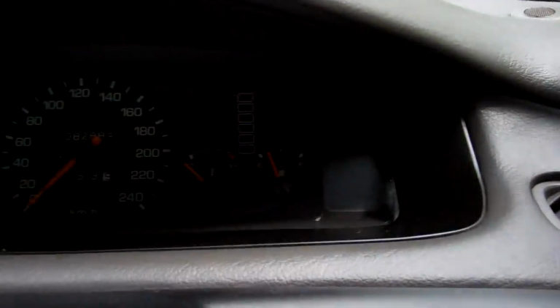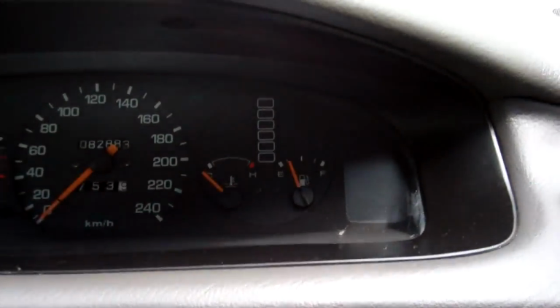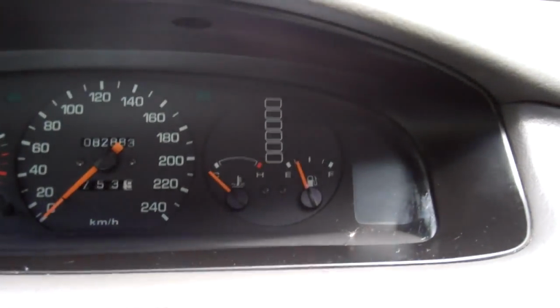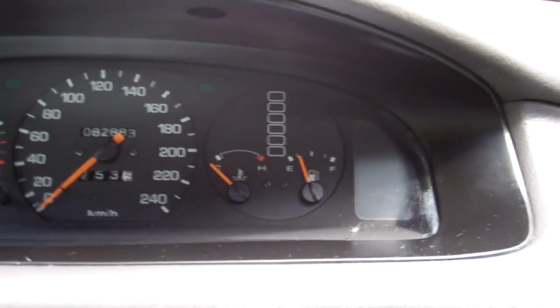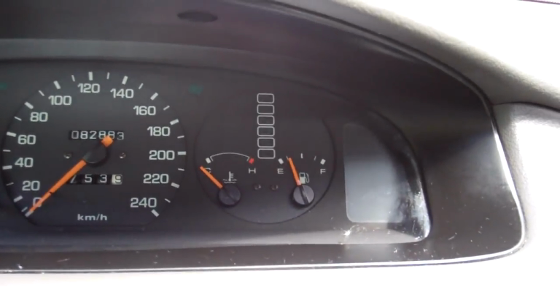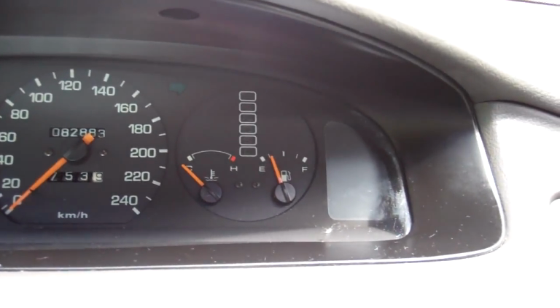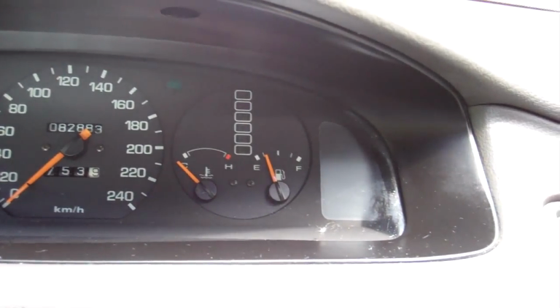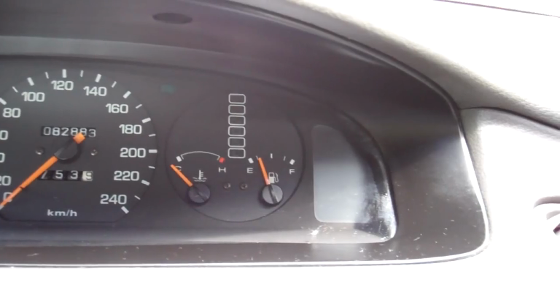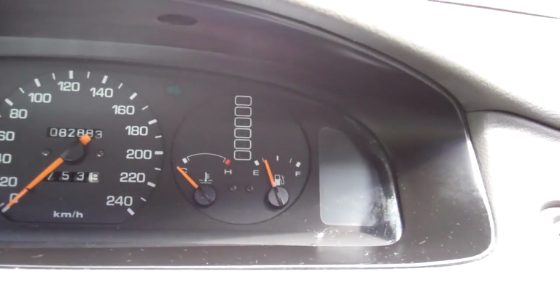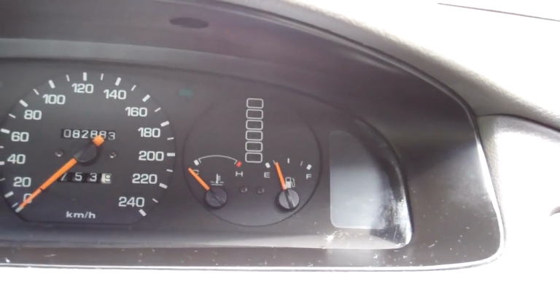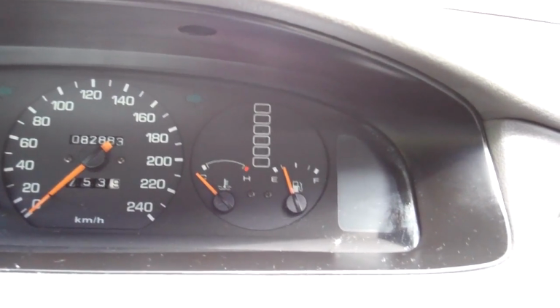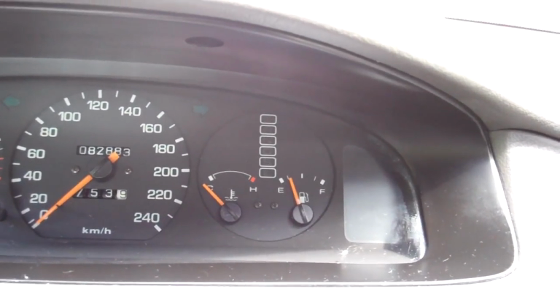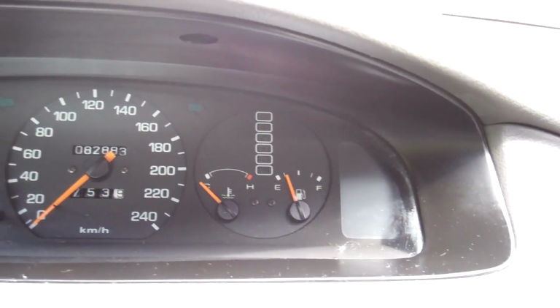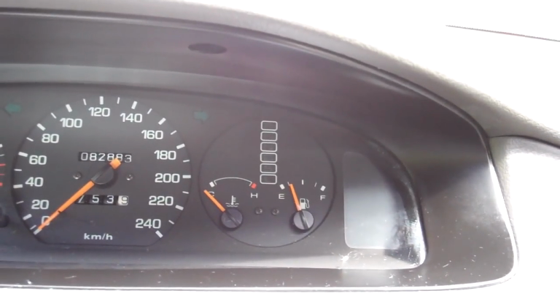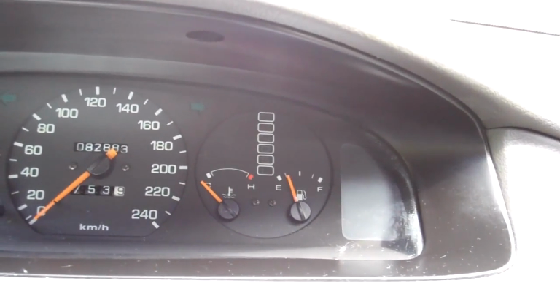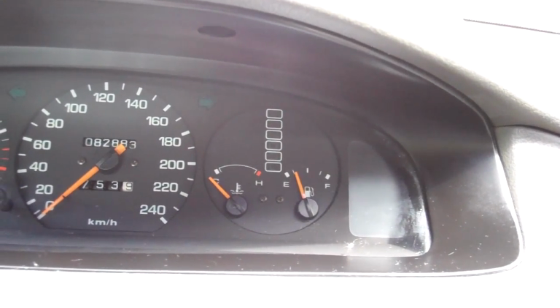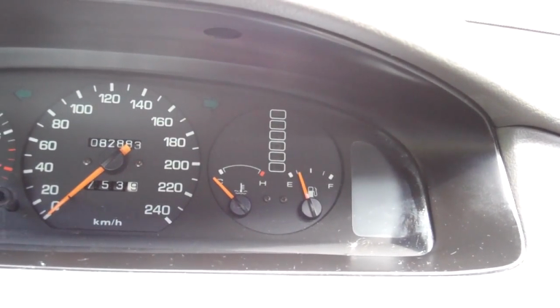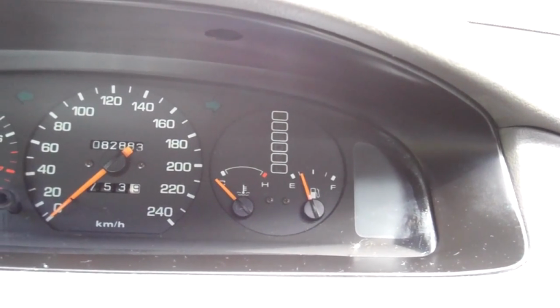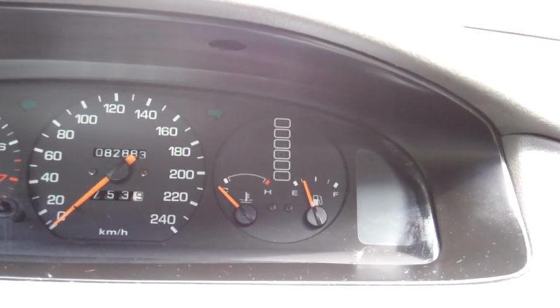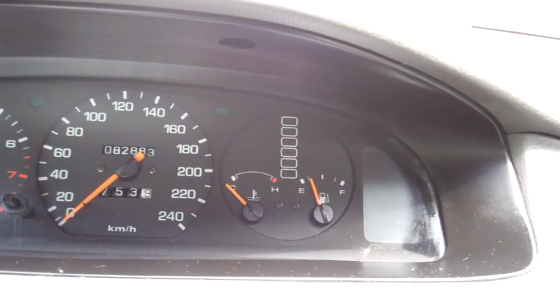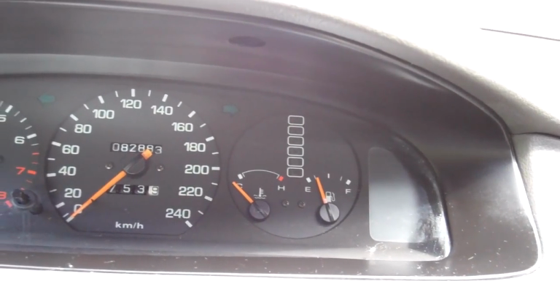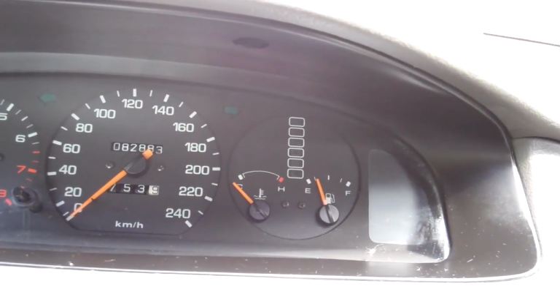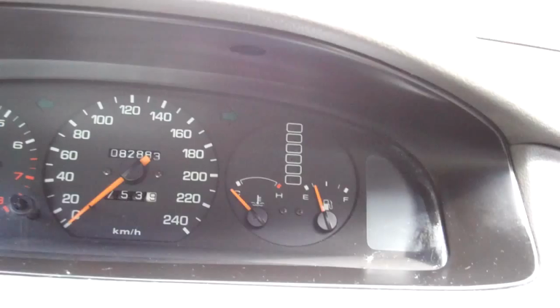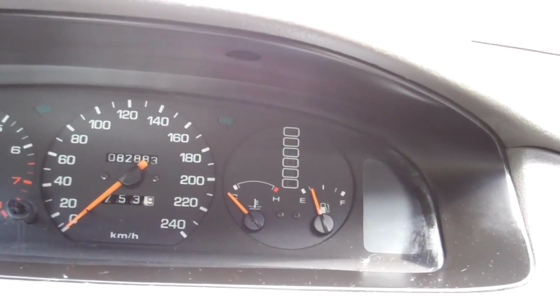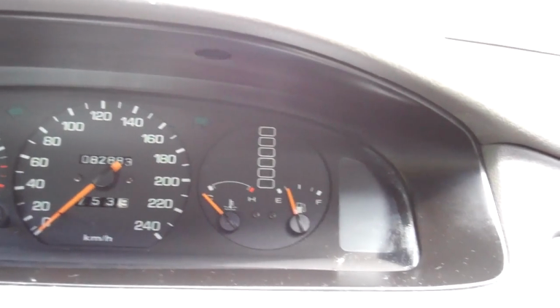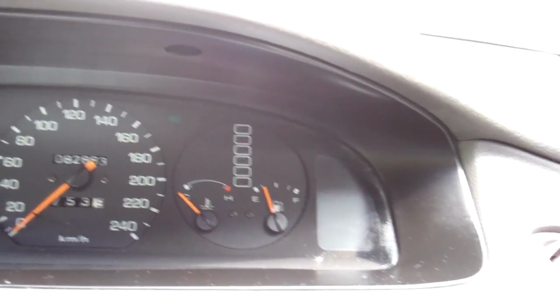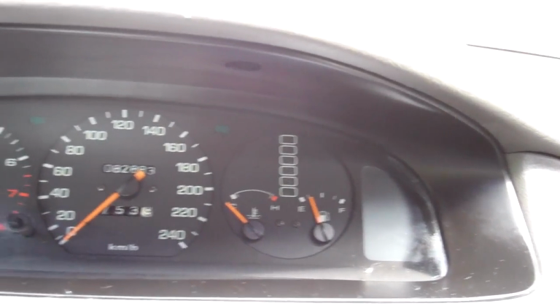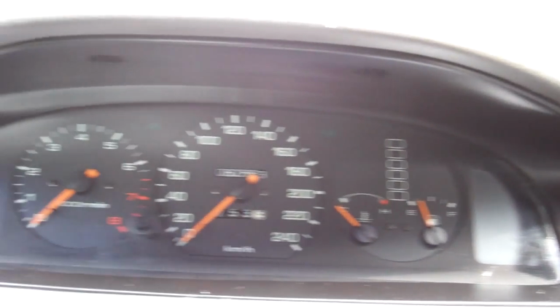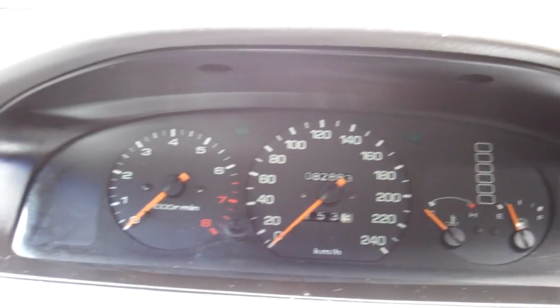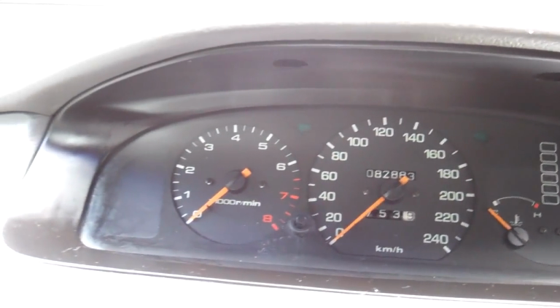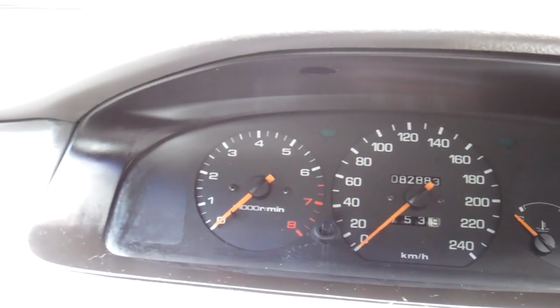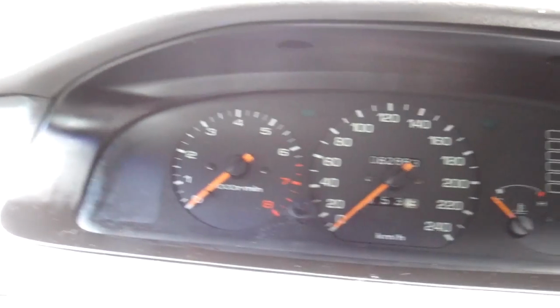Look at that - 82,000 Ks. So realistically, they say do a cam belt between 80 to 100, so there you go. That's why there's no history.